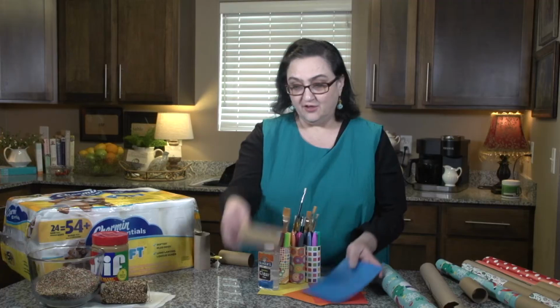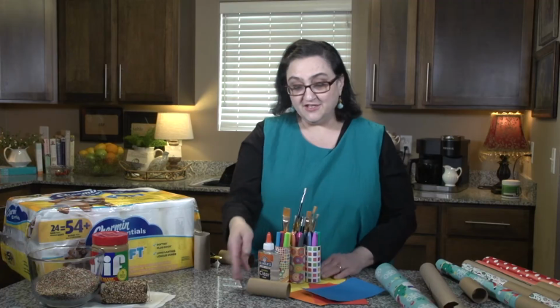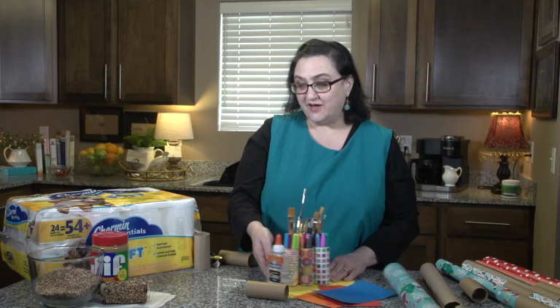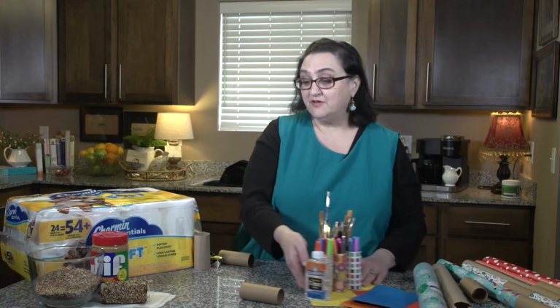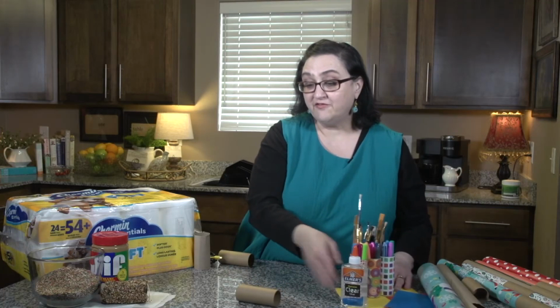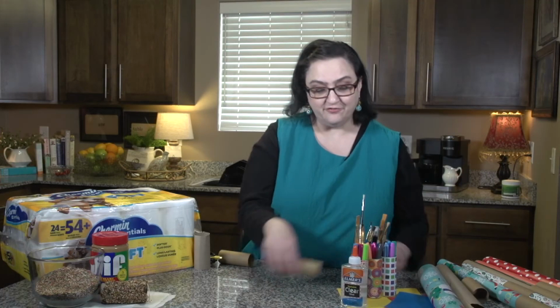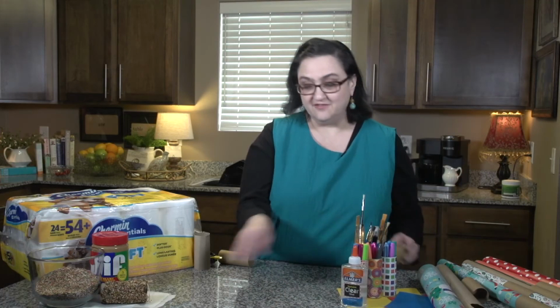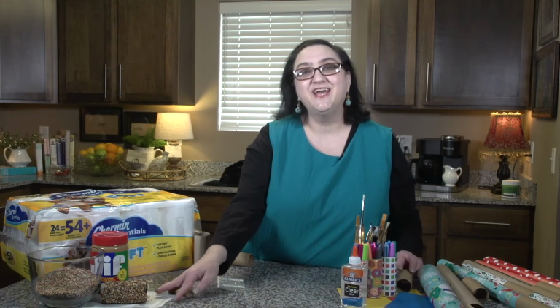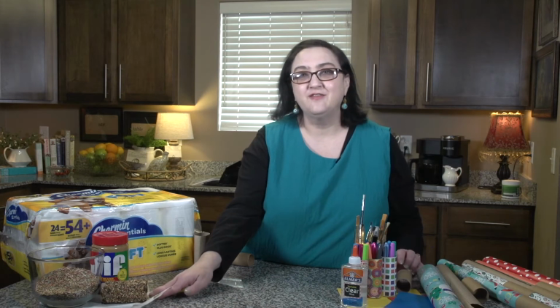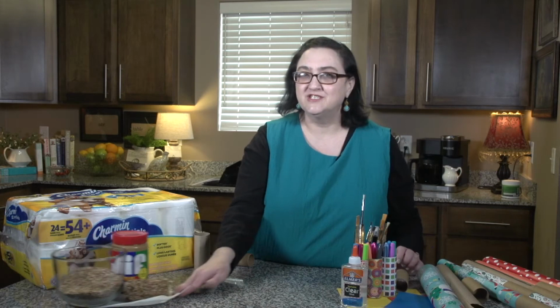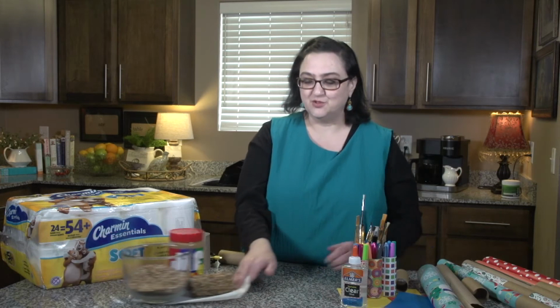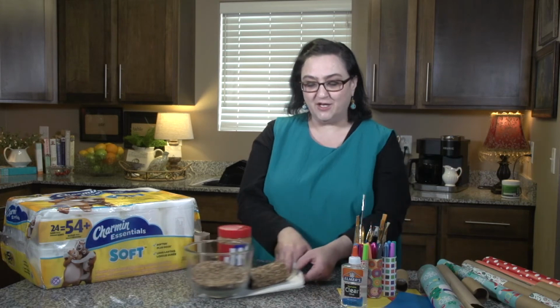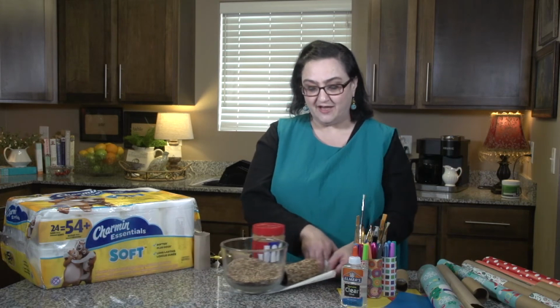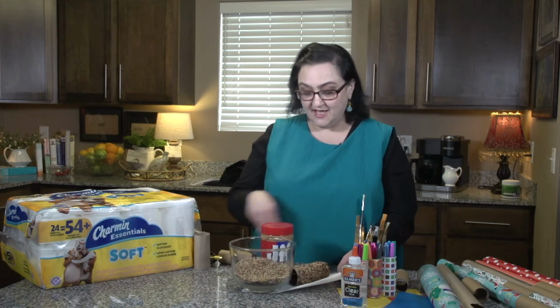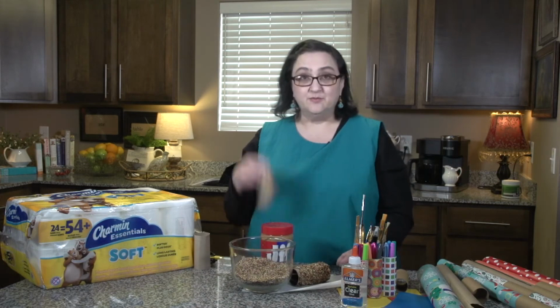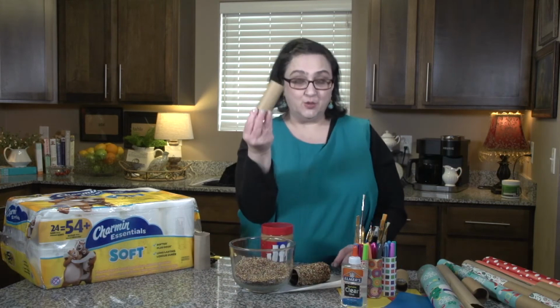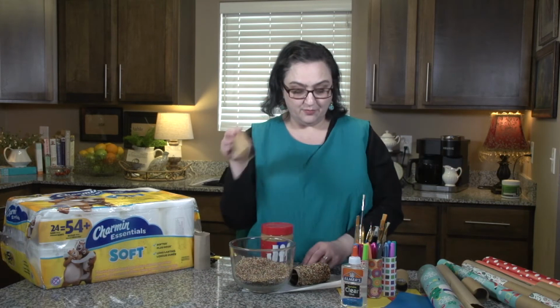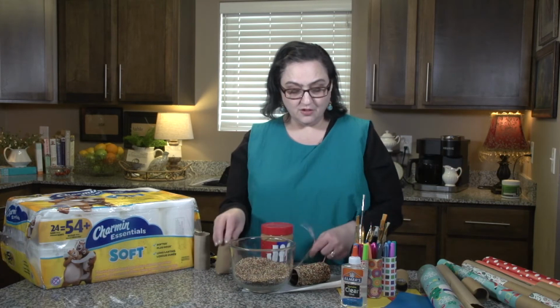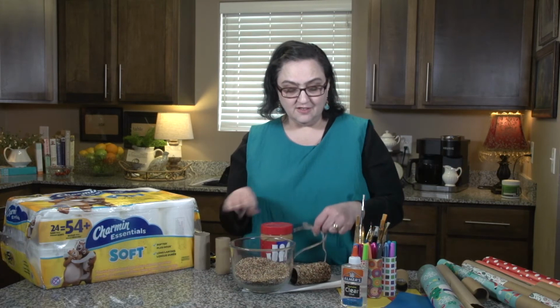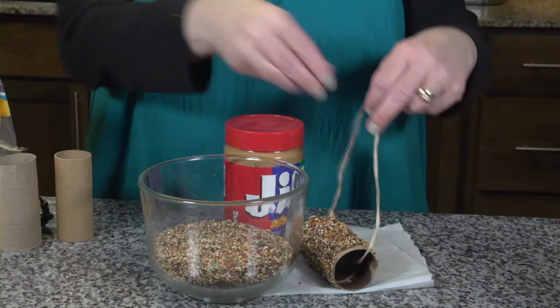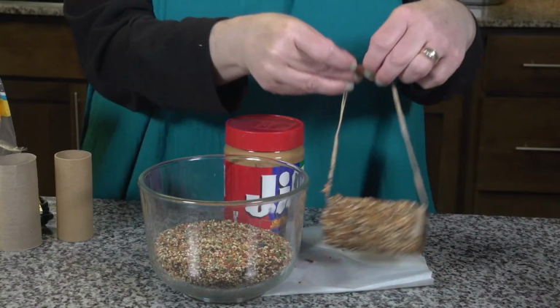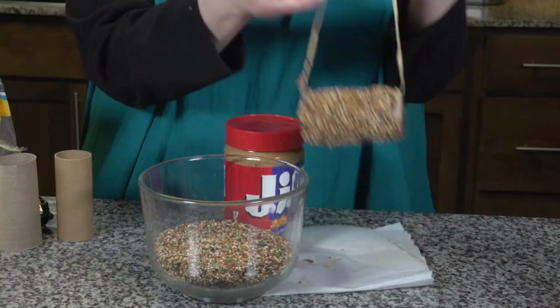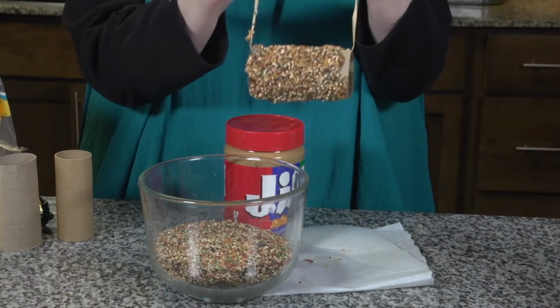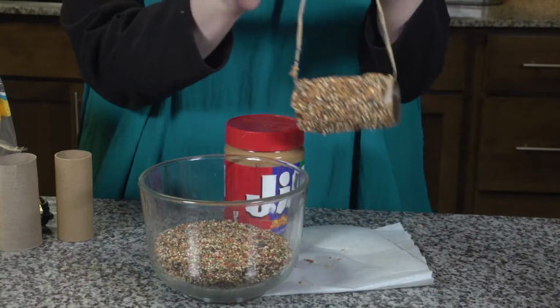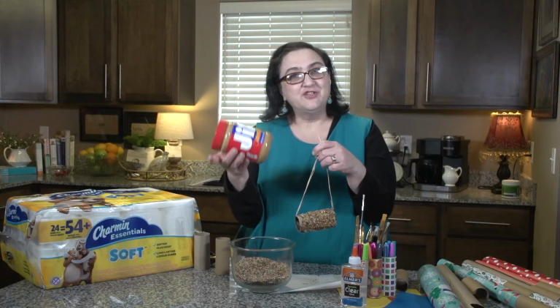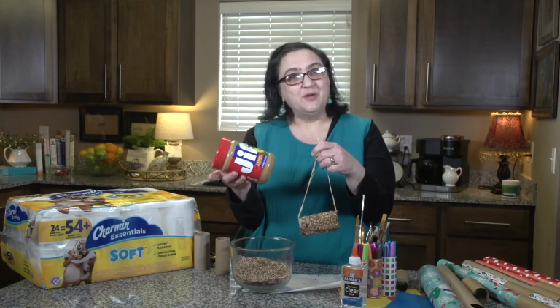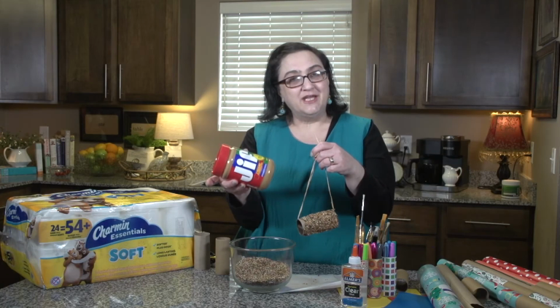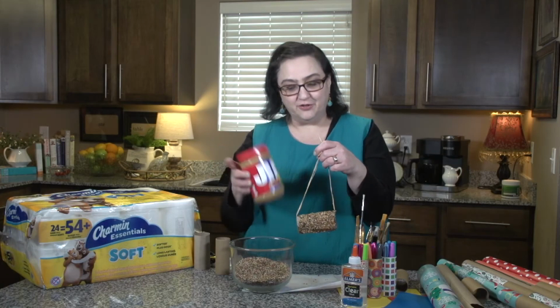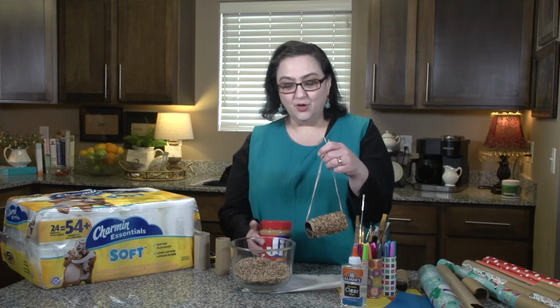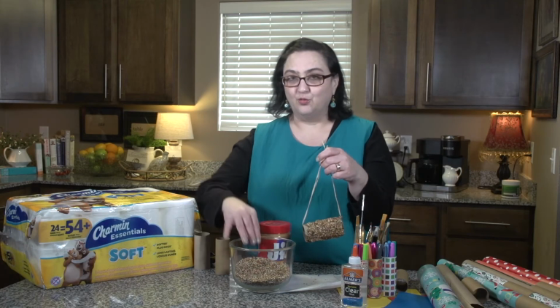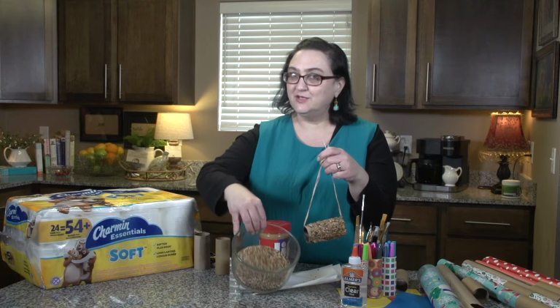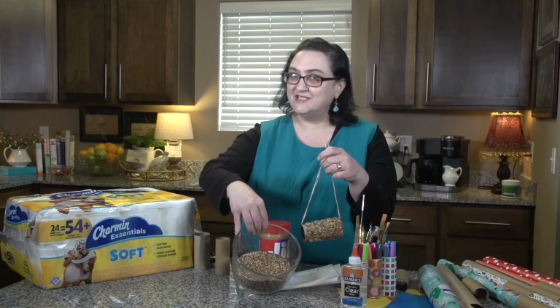We also have something for our feathered friends. If you like feeding the birds, this one is right up your alley. It's simply a toilet paper roll, some raffia, covered the tube in peanut butter, and rolled it in bird seed.